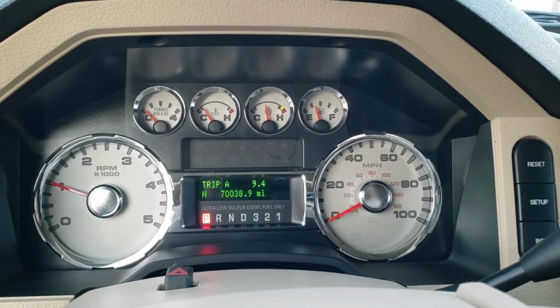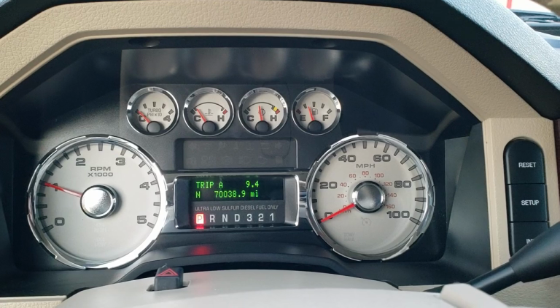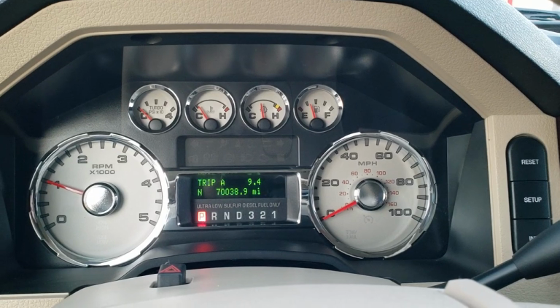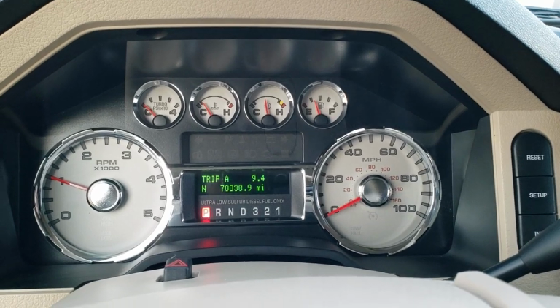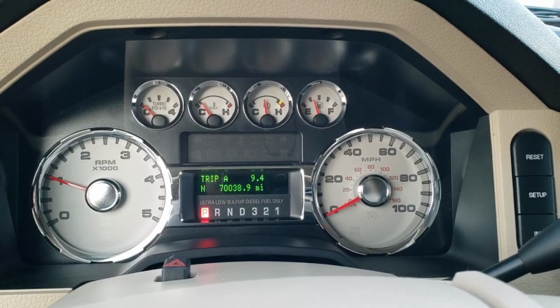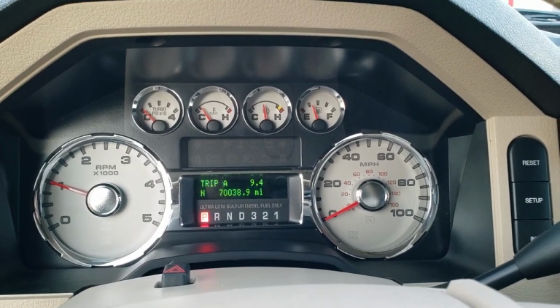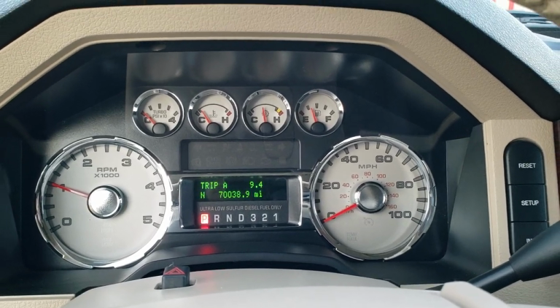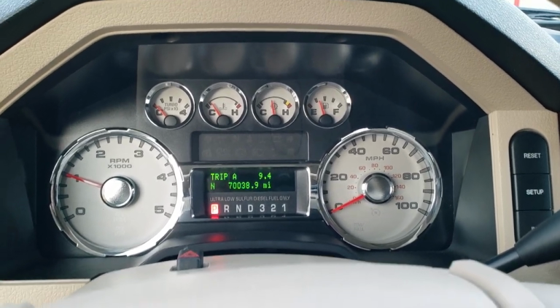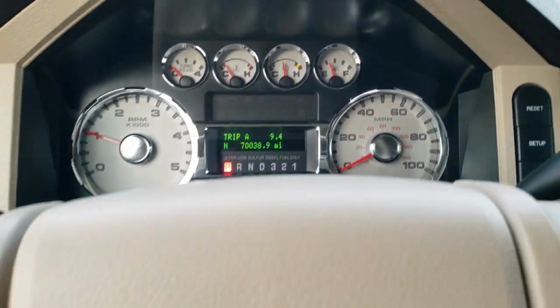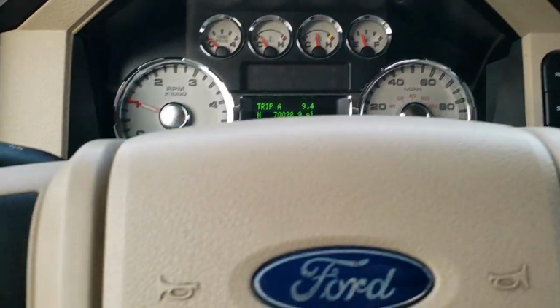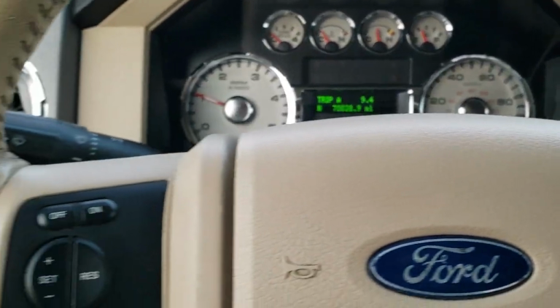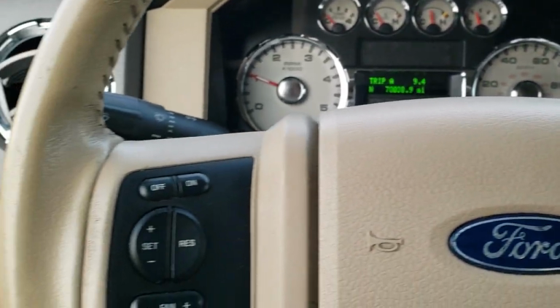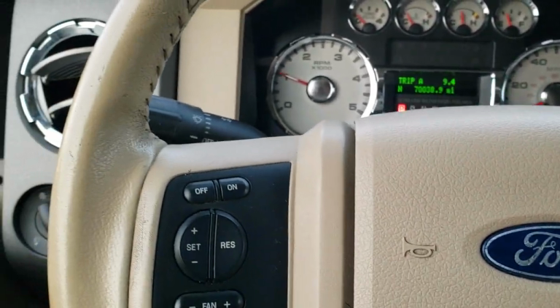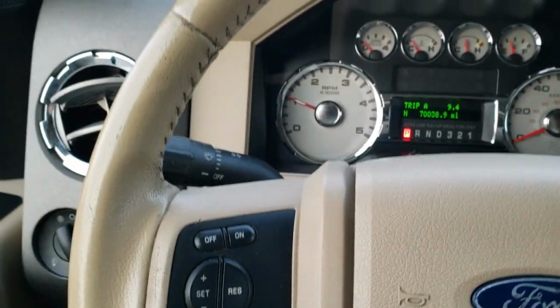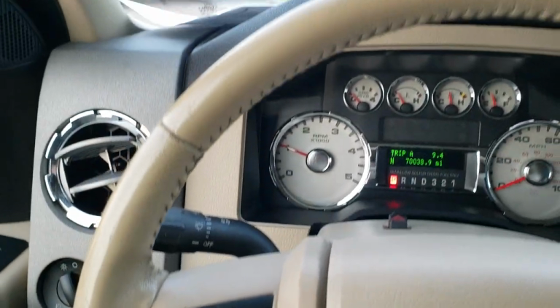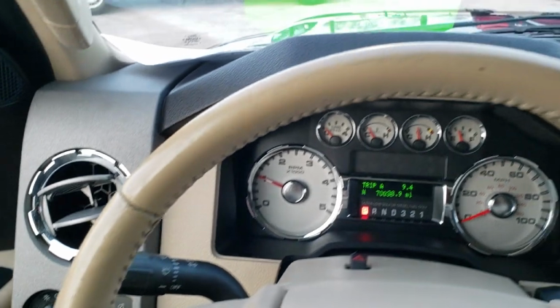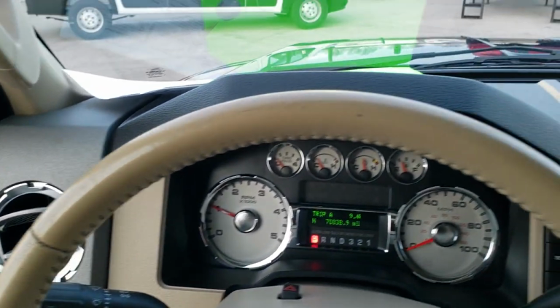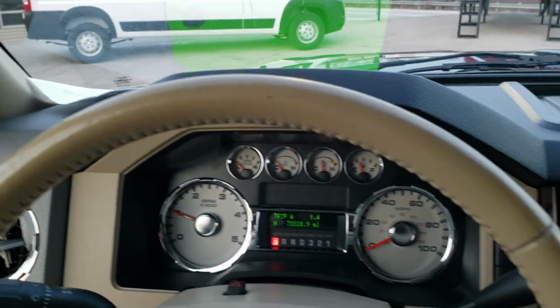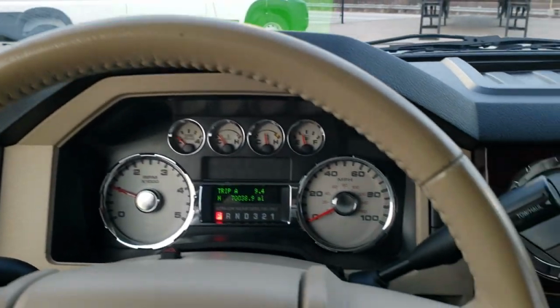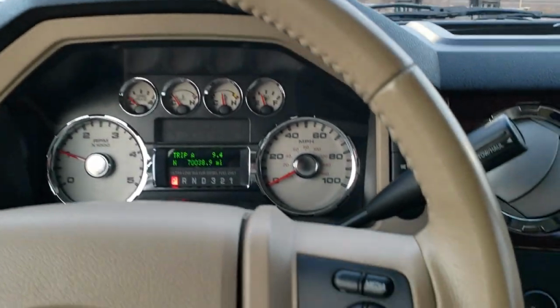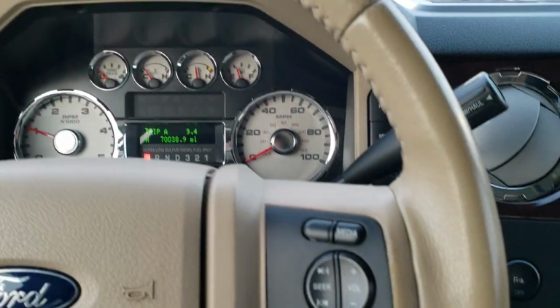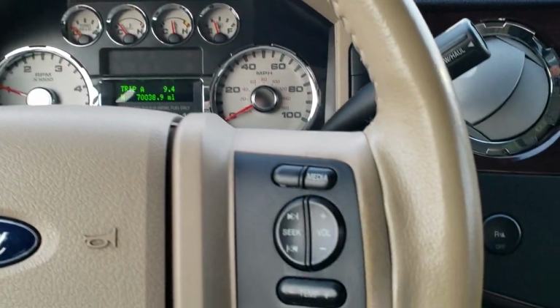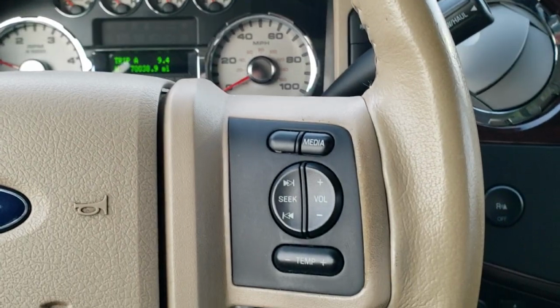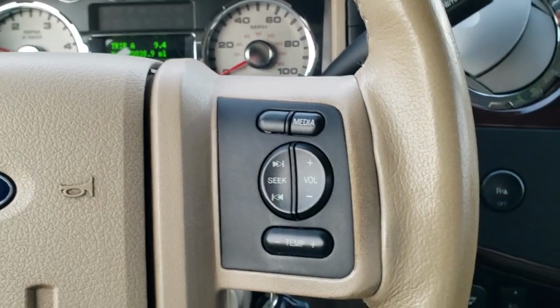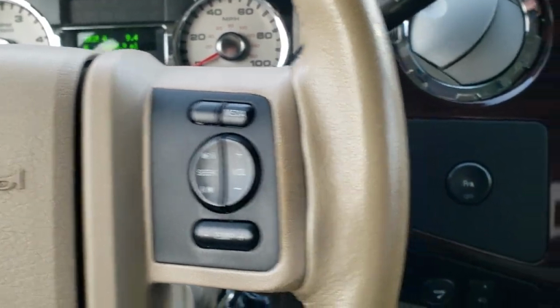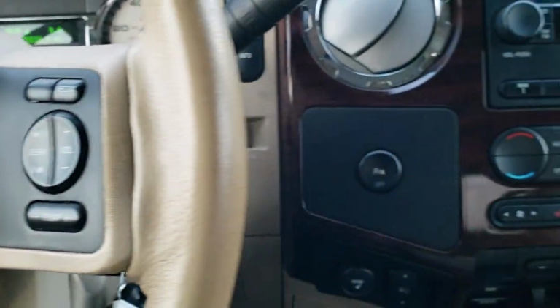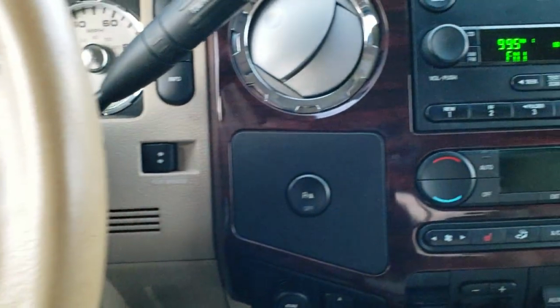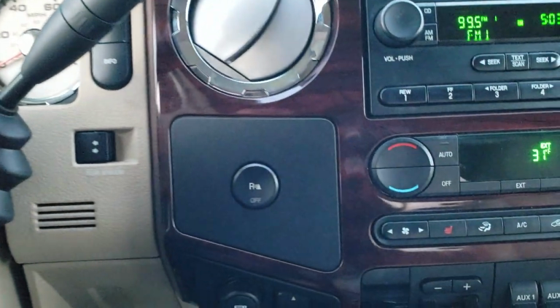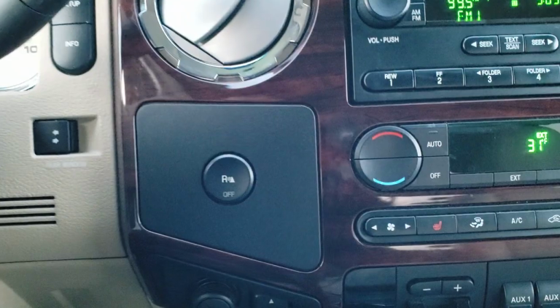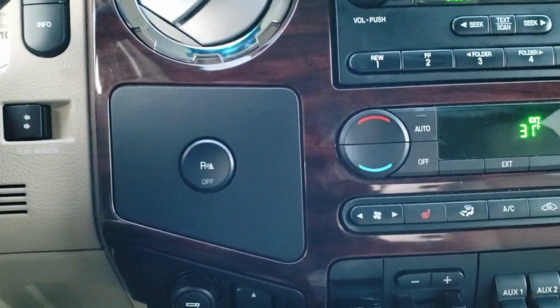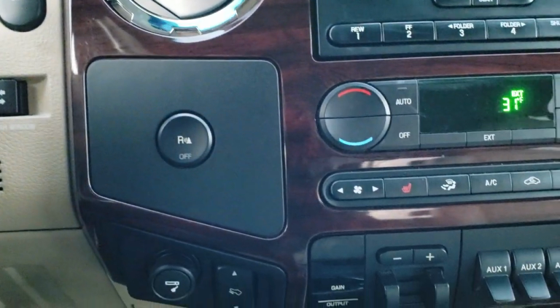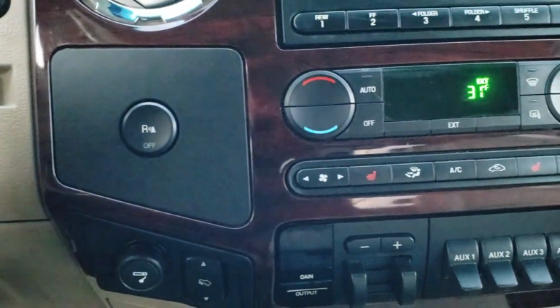It has an outside compass display as well as a mileage display. You get cruise controls on the left and audio controls on the right, as well as your backup parking sensors.